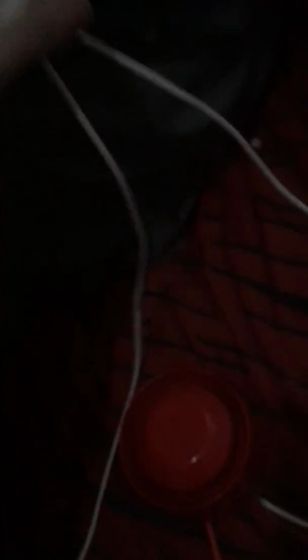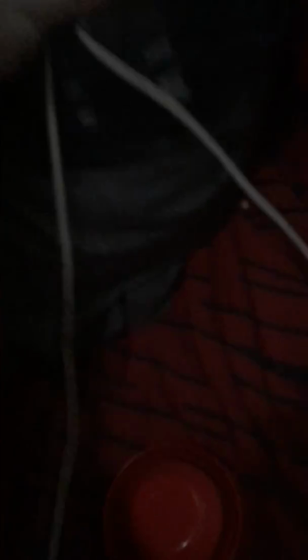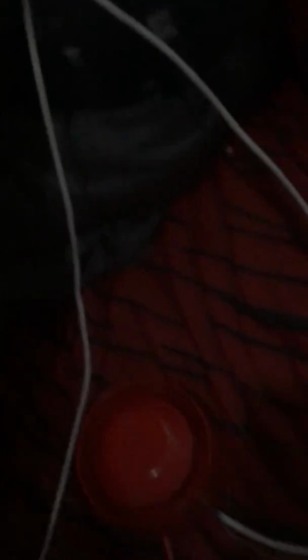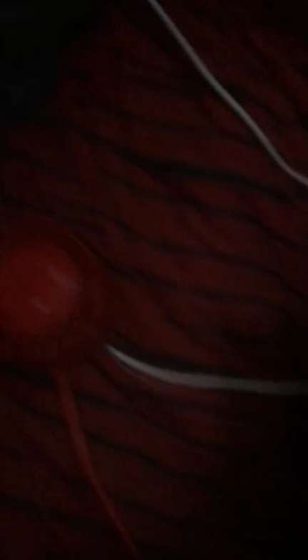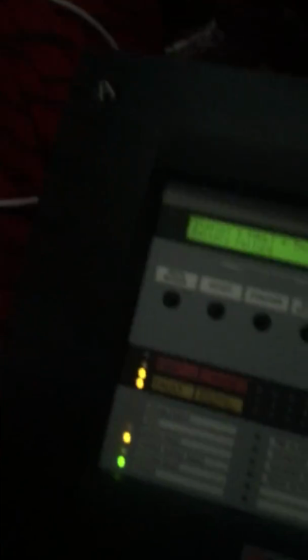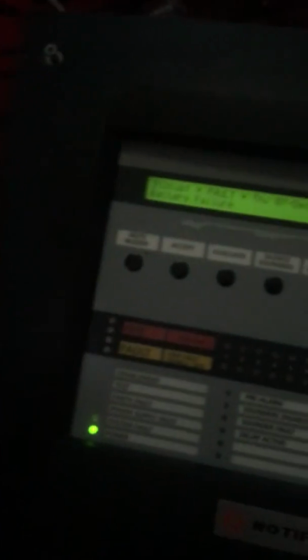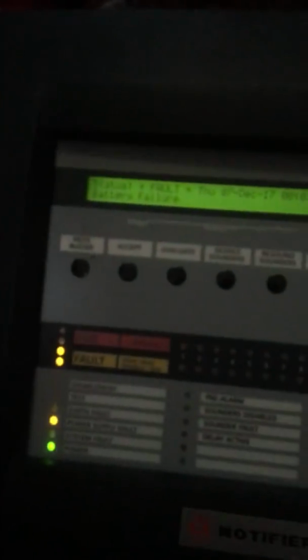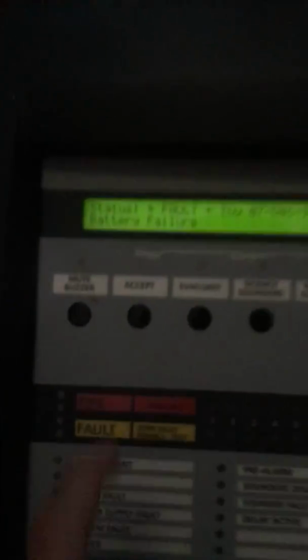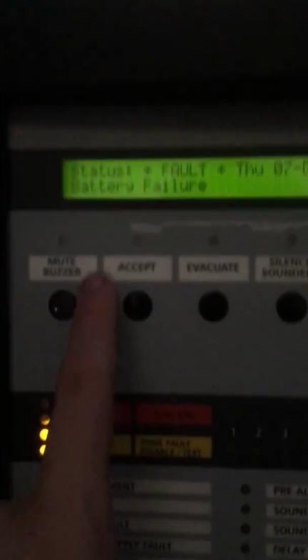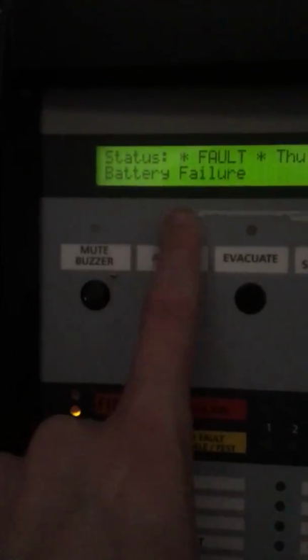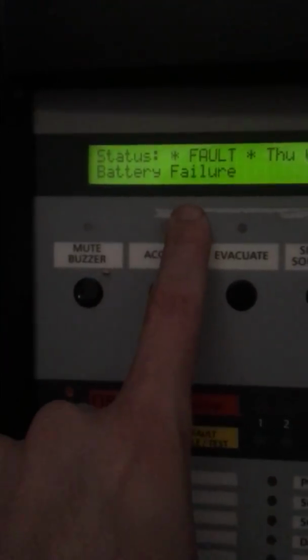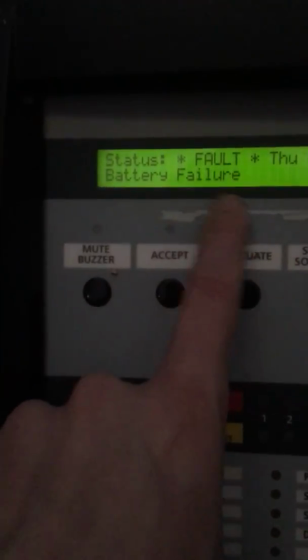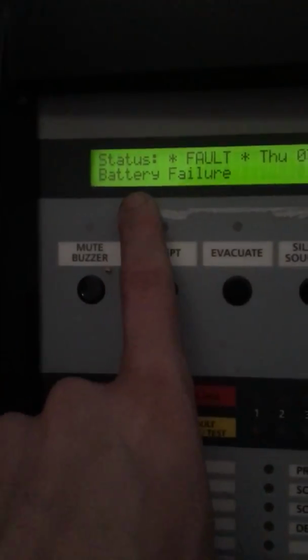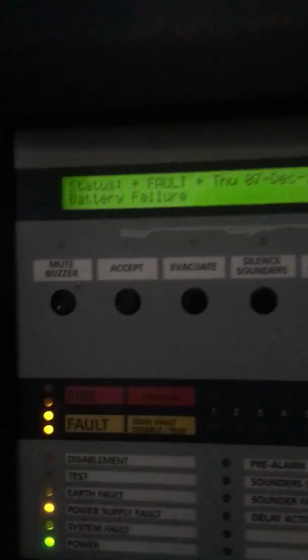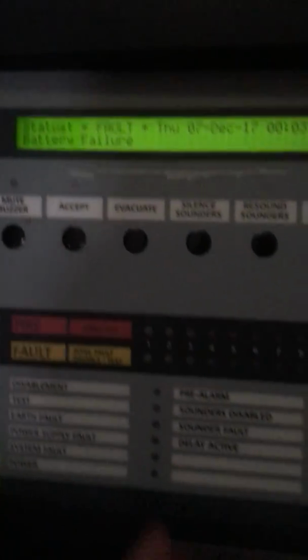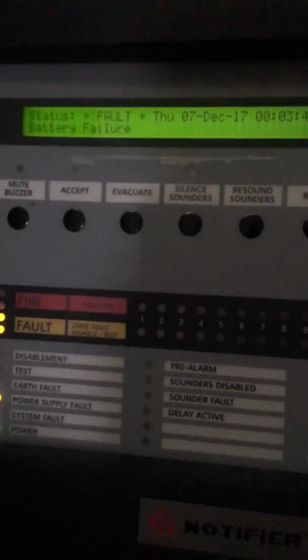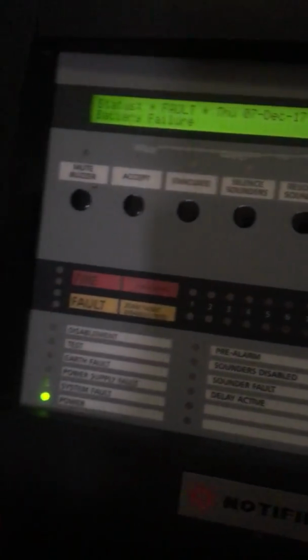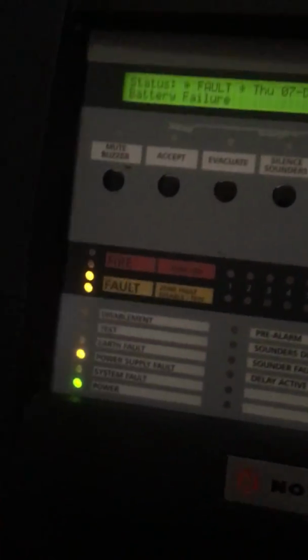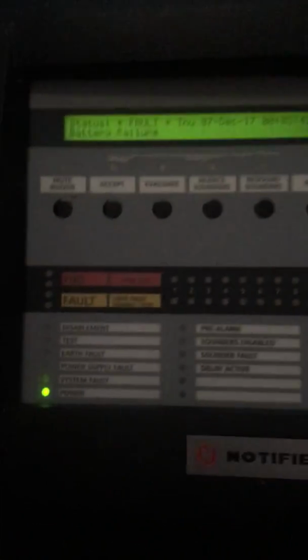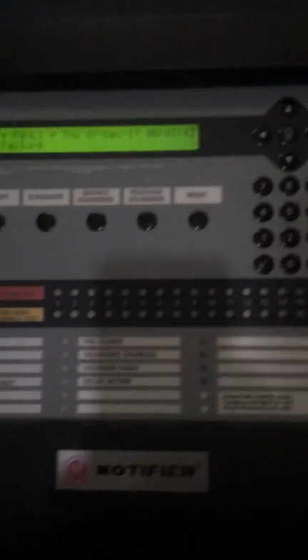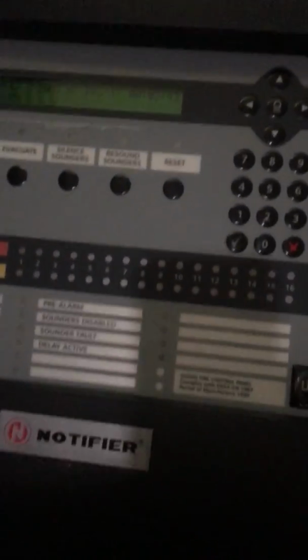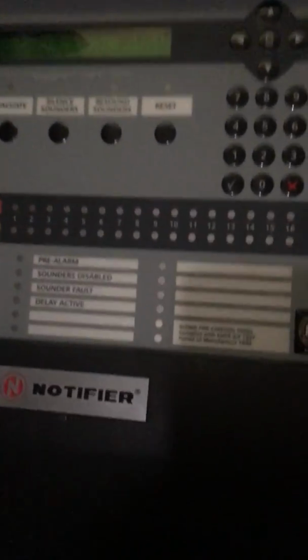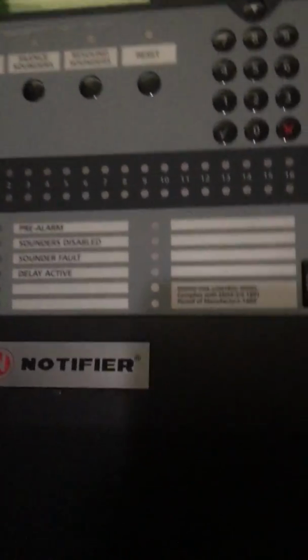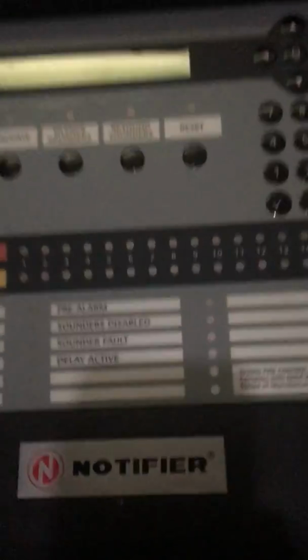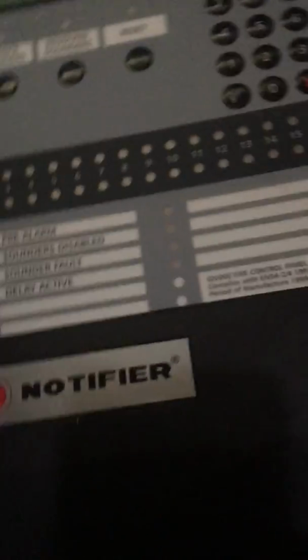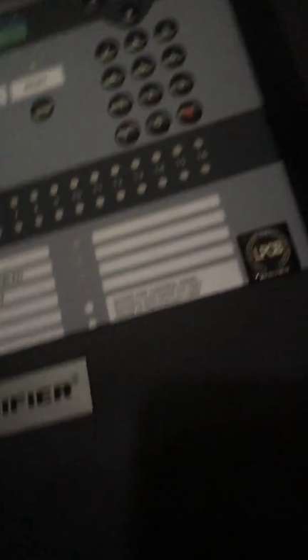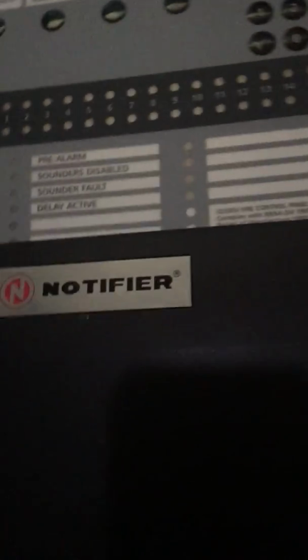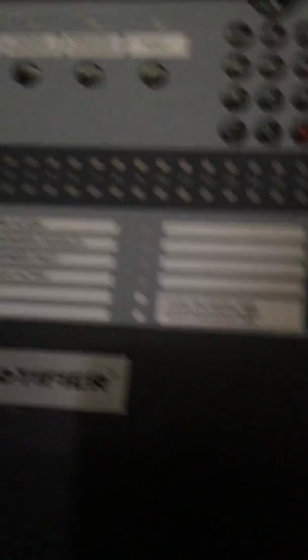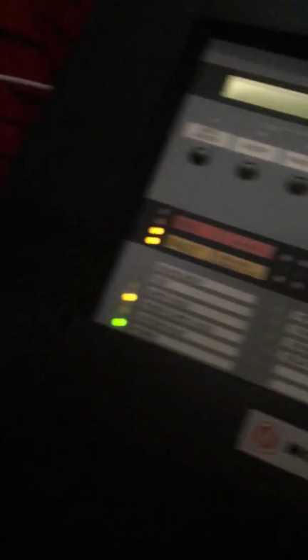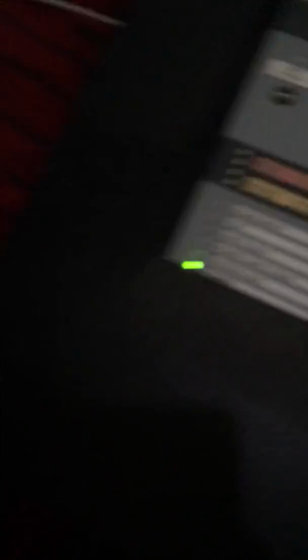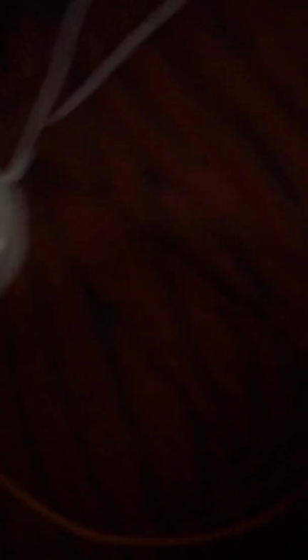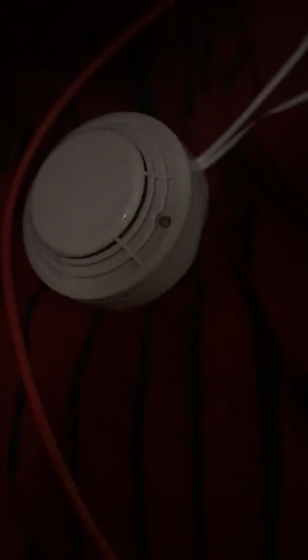So what I'm going to do is set the system off. The current fault in it is a battery failure, because there's no batteries in it. So I'll just set one off now.